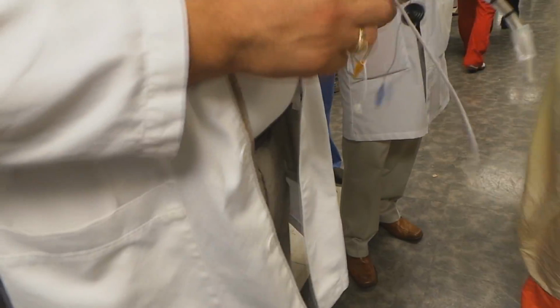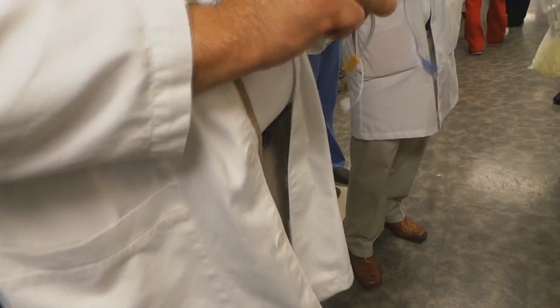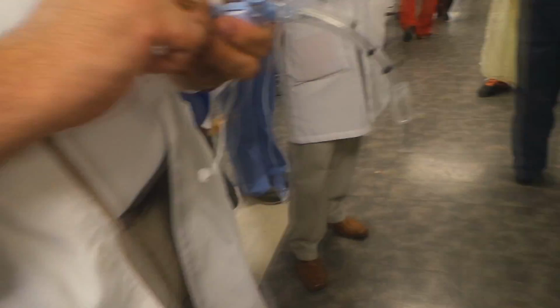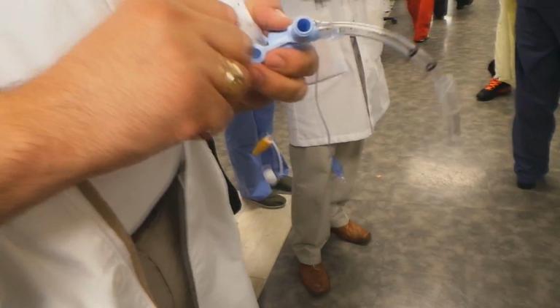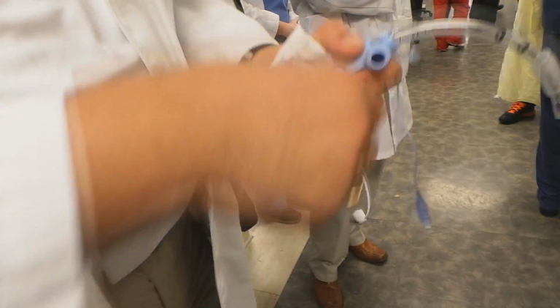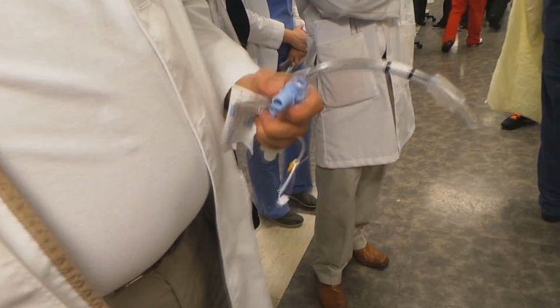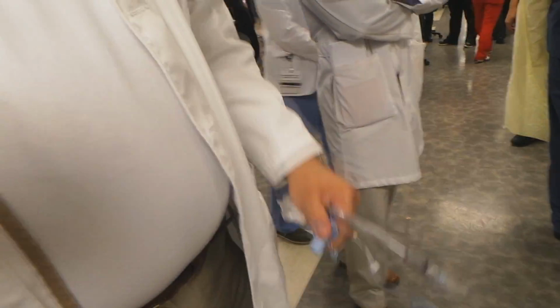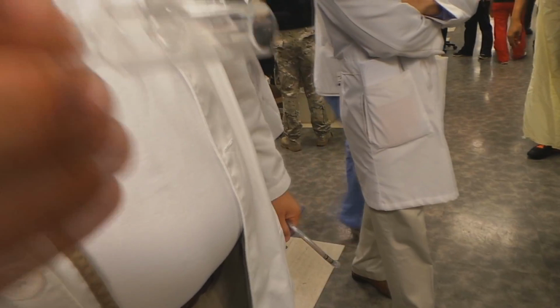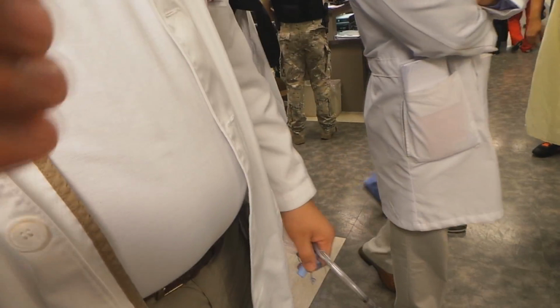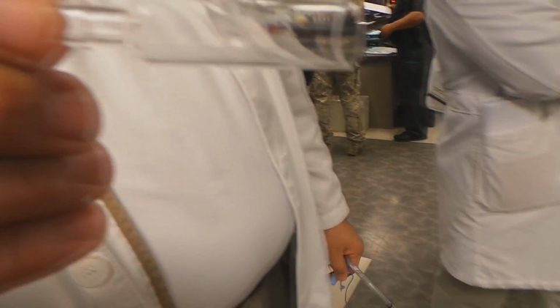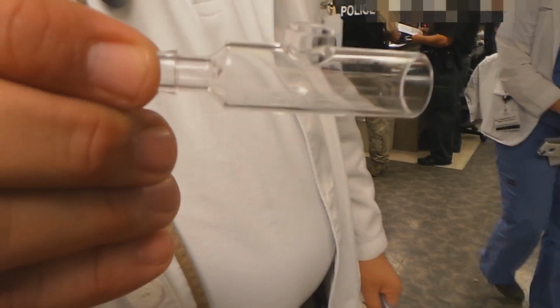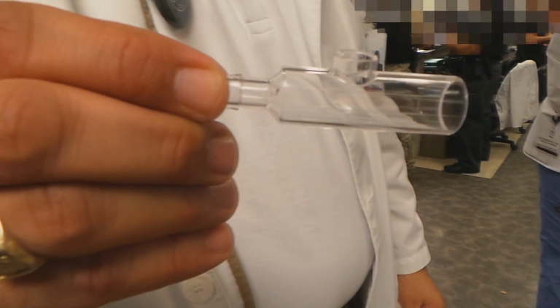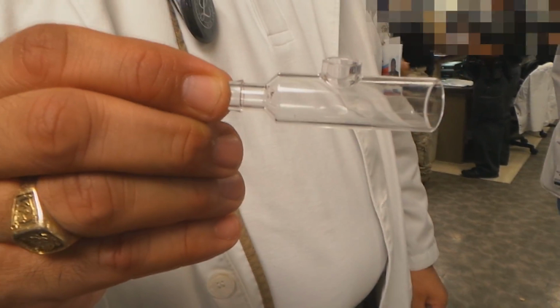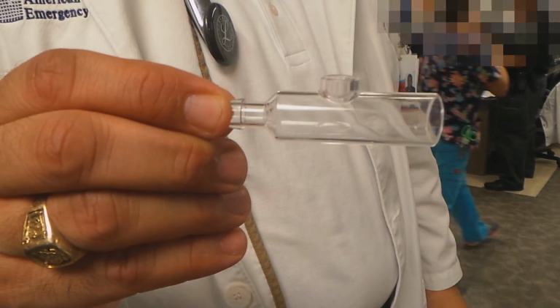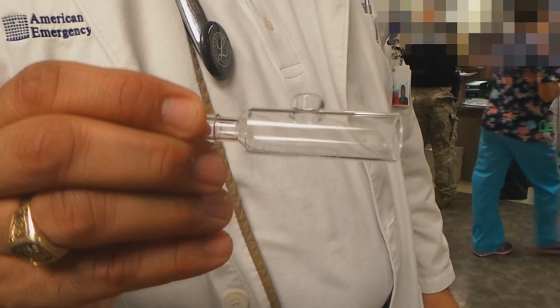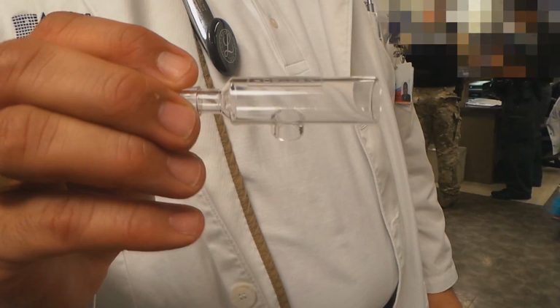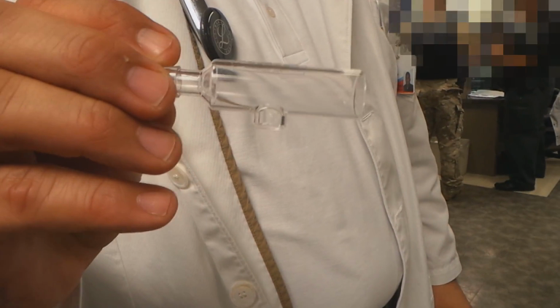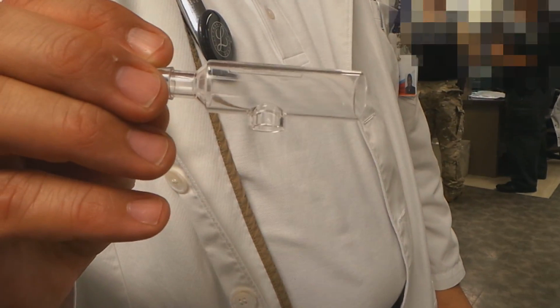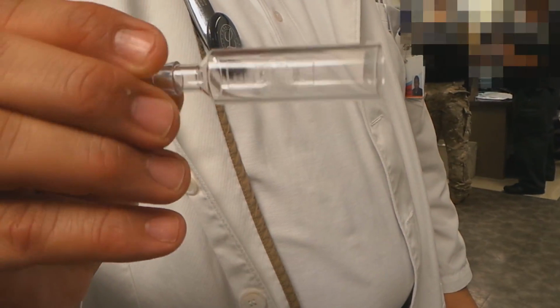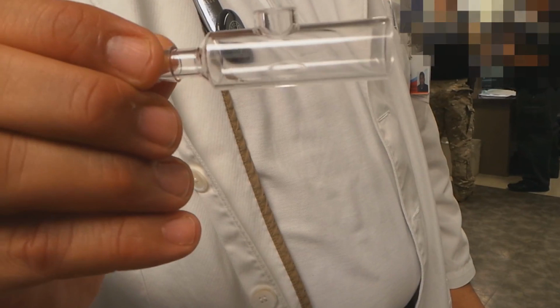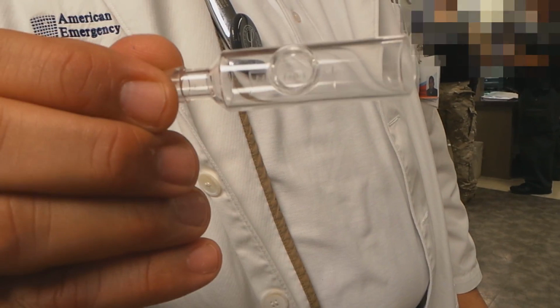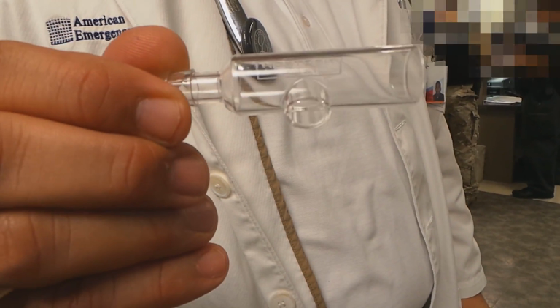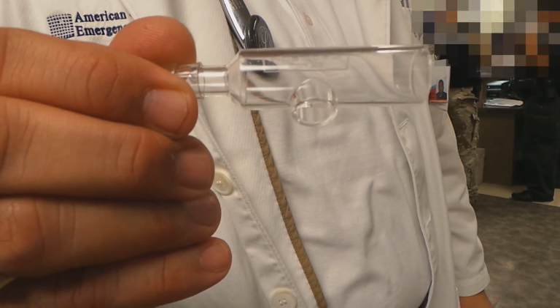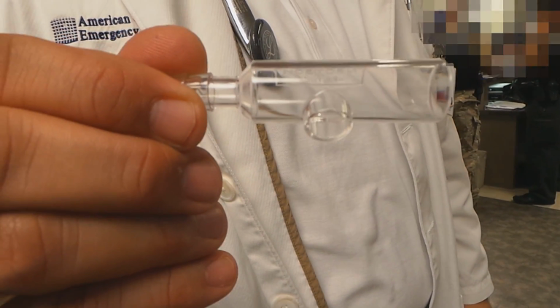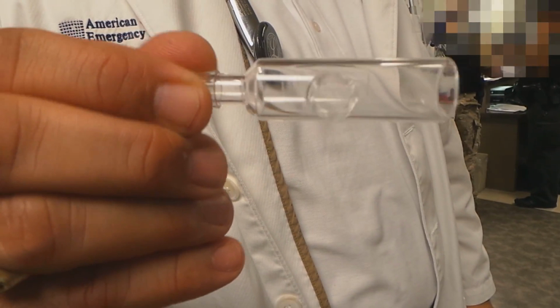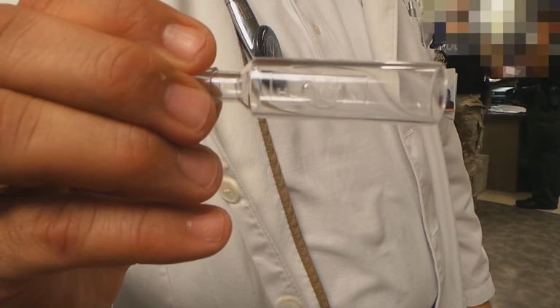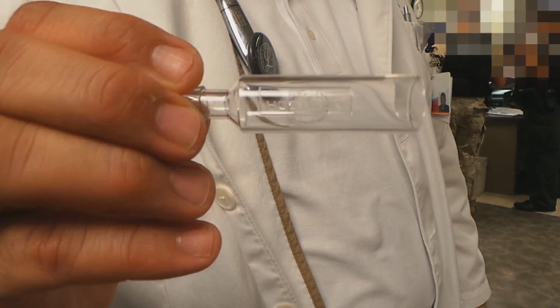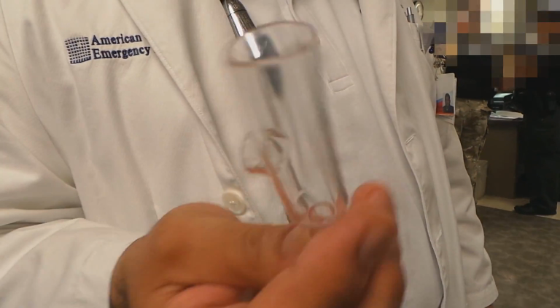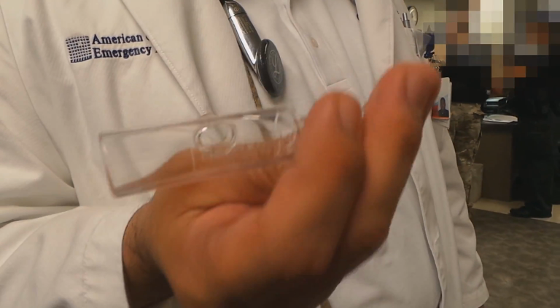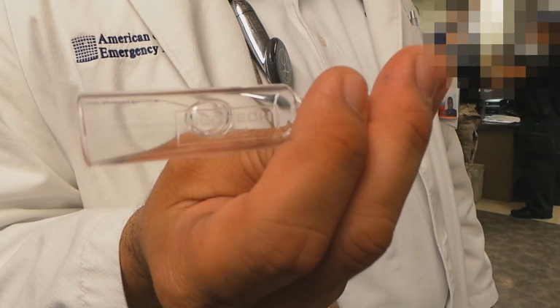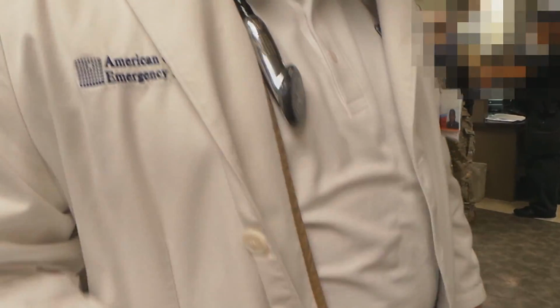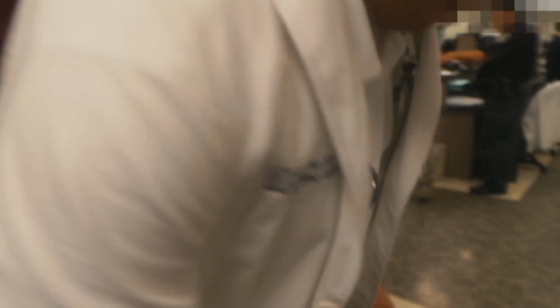You also need something that you don't see anymore, which is a meconium aspirator adapter — you can get that from the NICU. We're going to get two to have set up ahead of time, in Neotech. Meconium aspirator adapter.